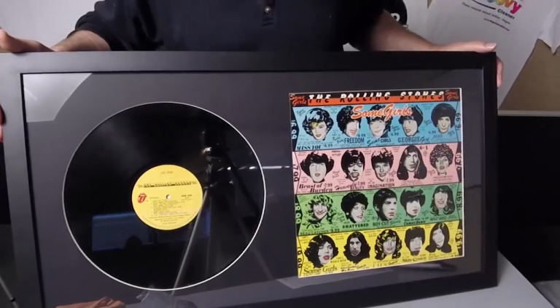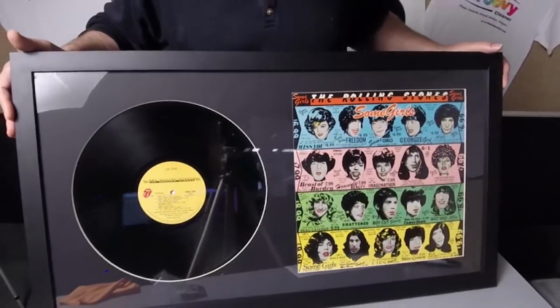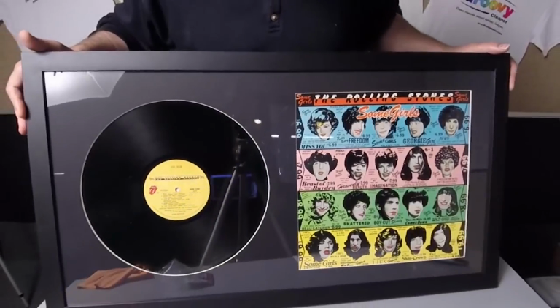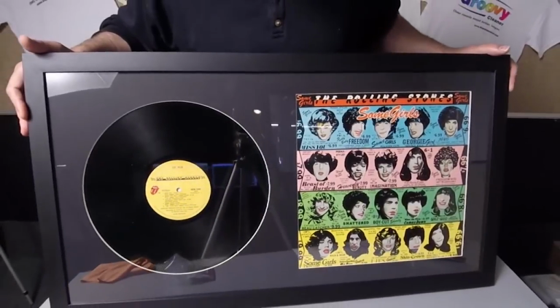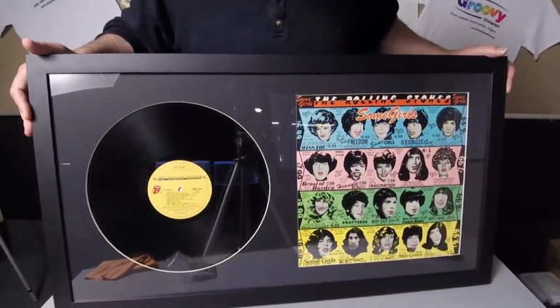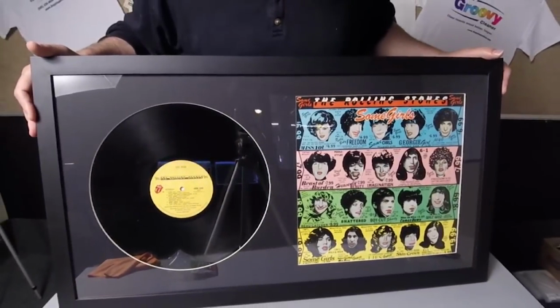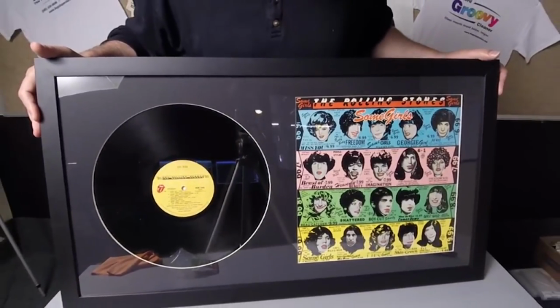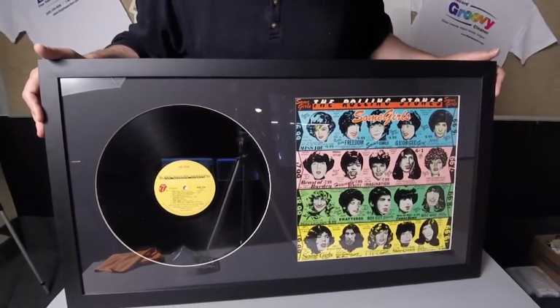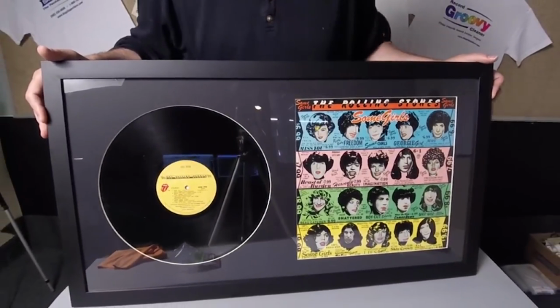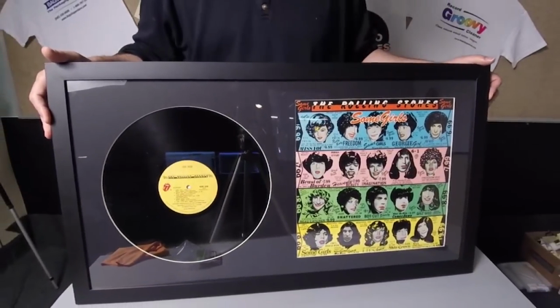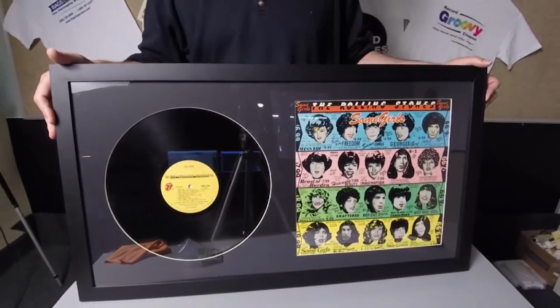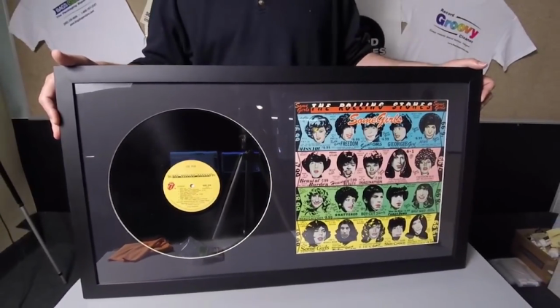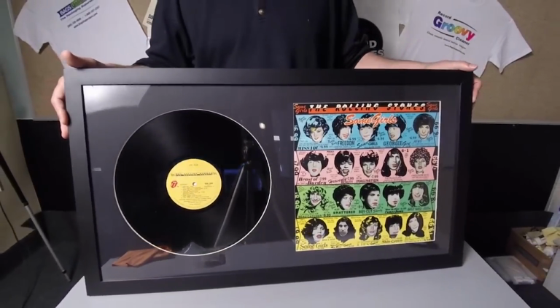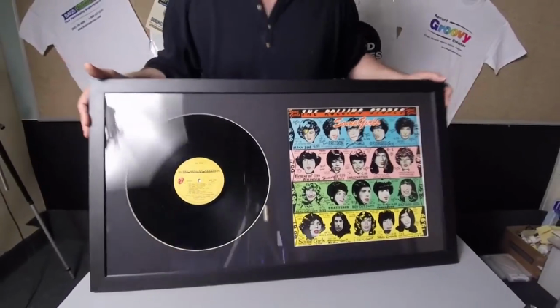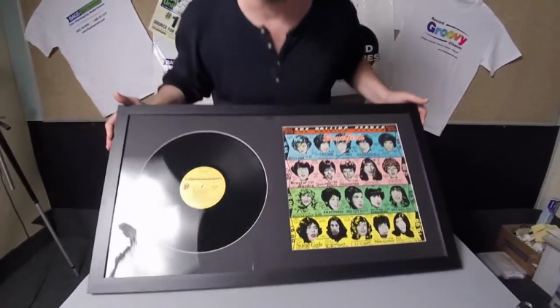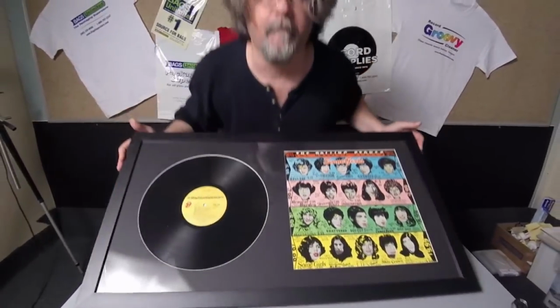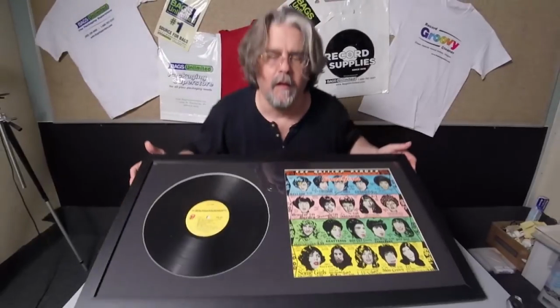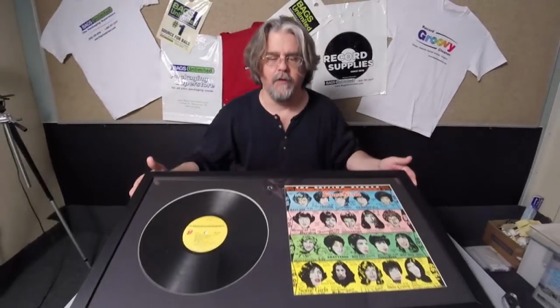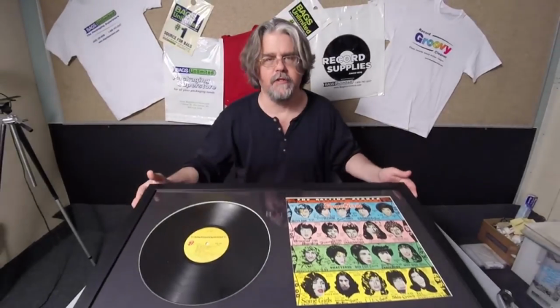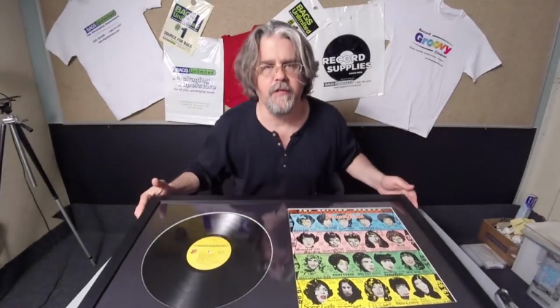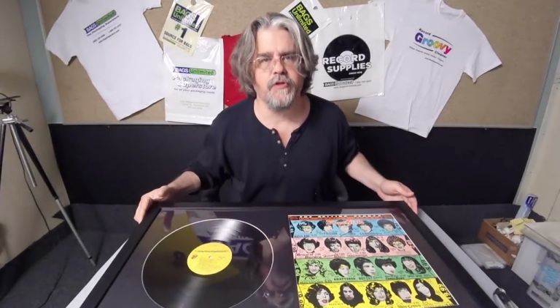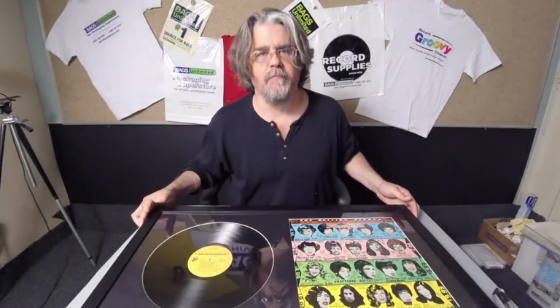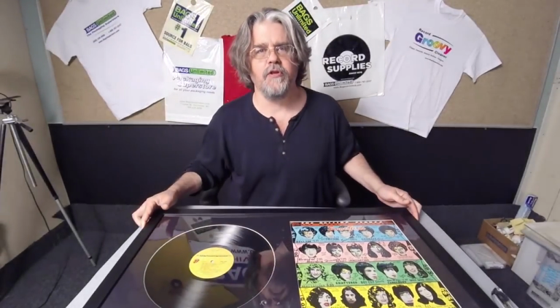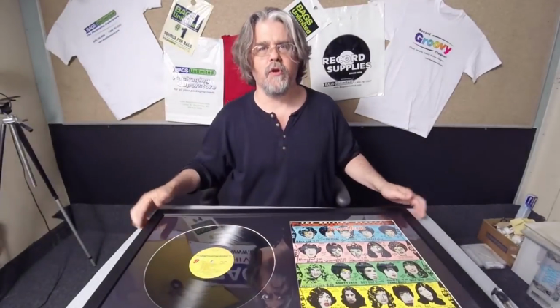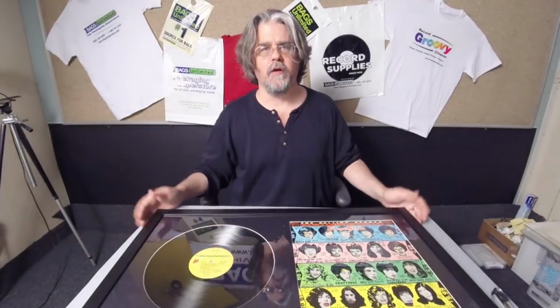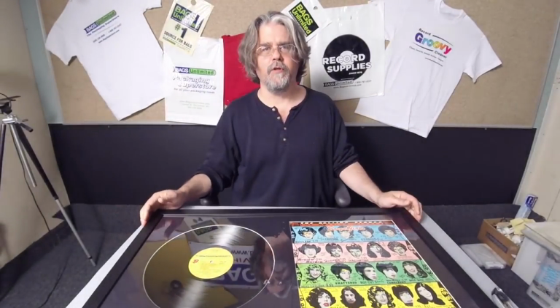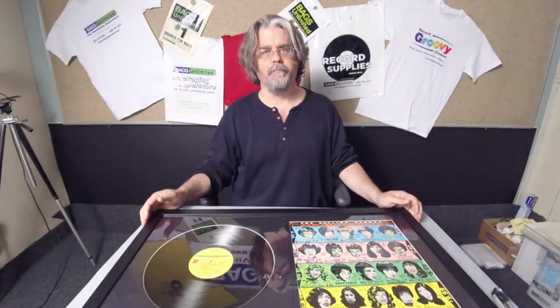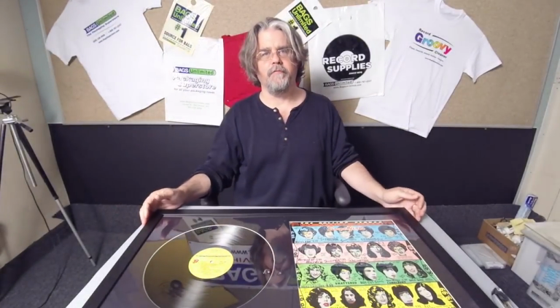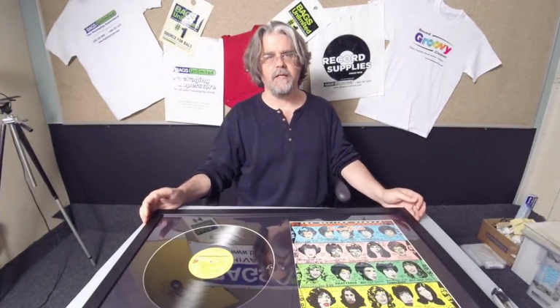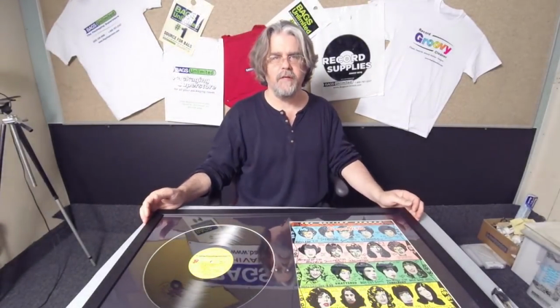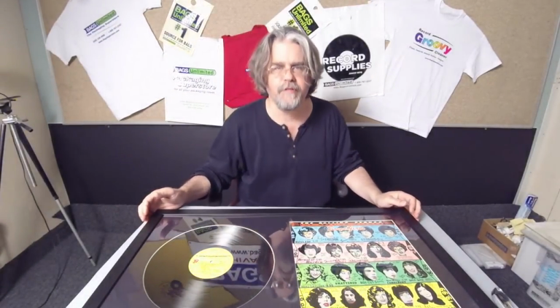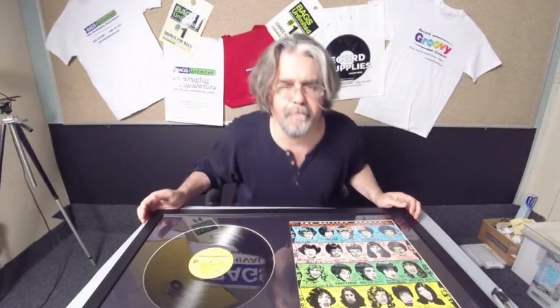And there you have it — that is Some Girls by the Rolling Stones, beautifully displayed. Hey, don't just listen to your music, make sure you show it off too. Bernie from Bags Unlimited, see ya!